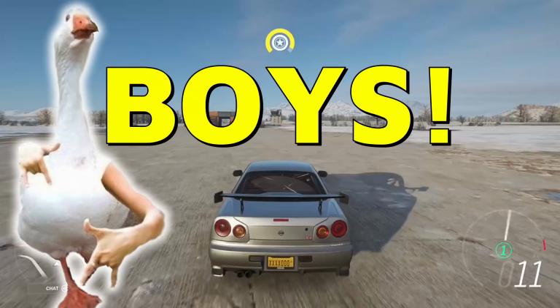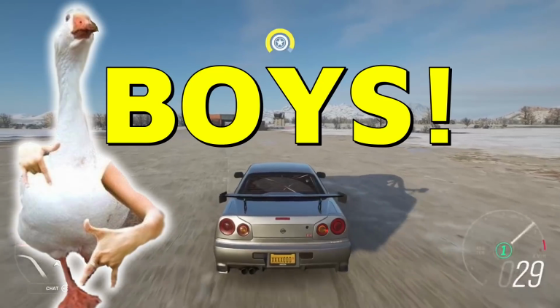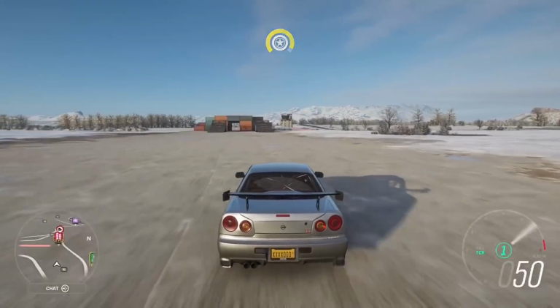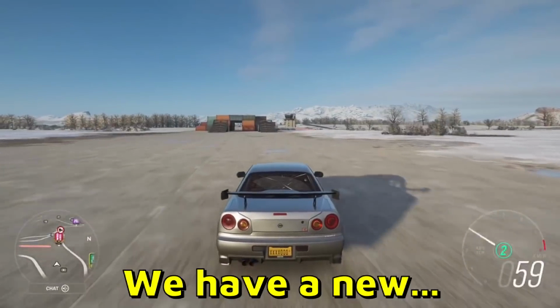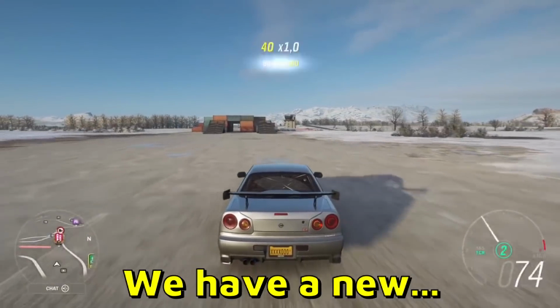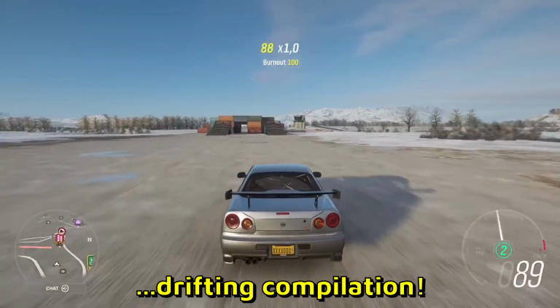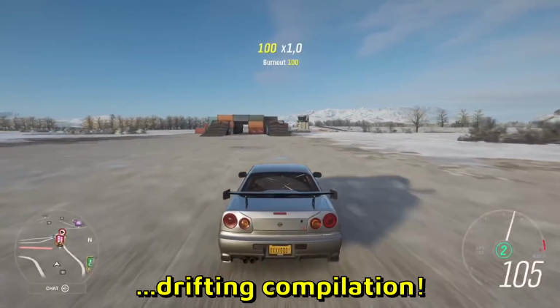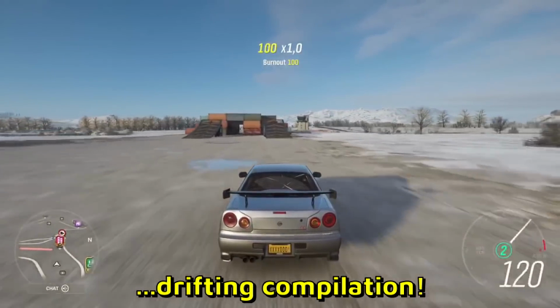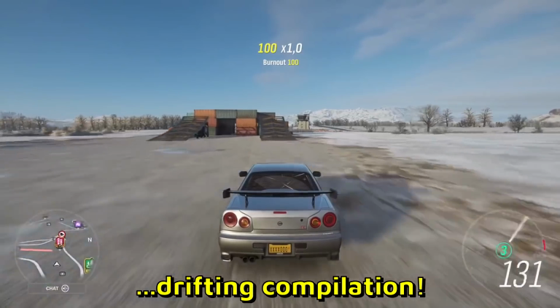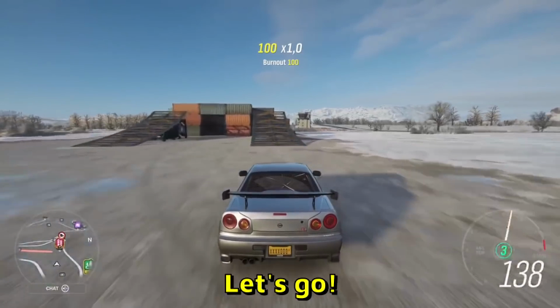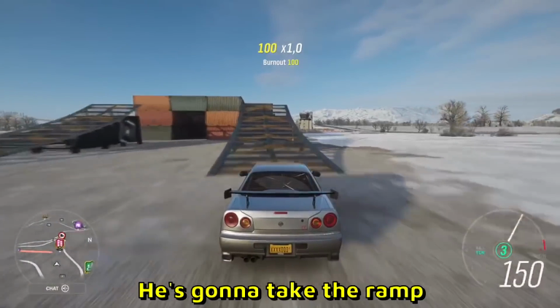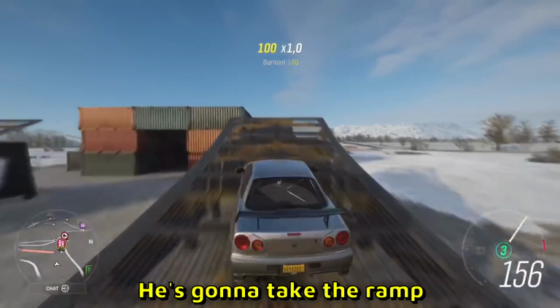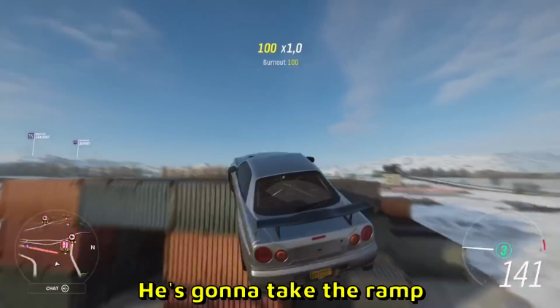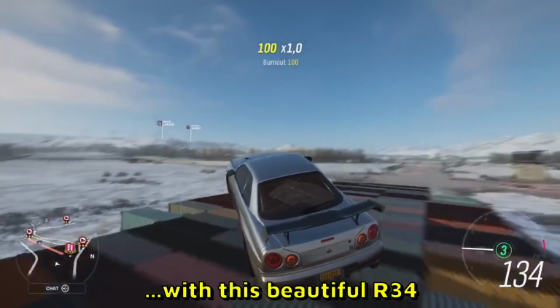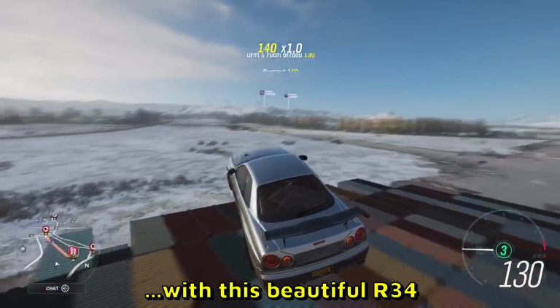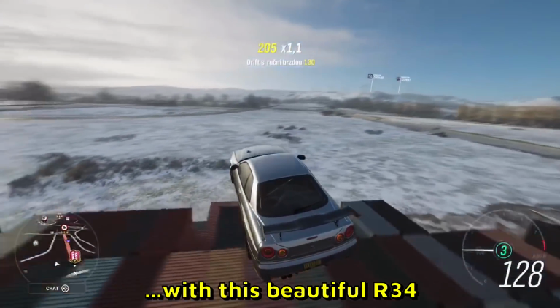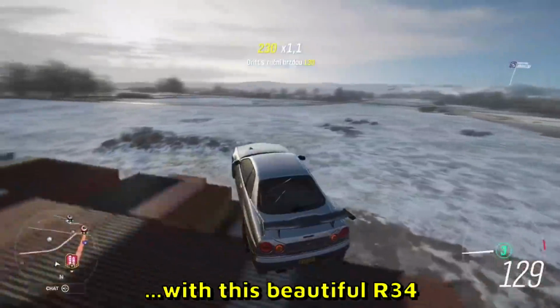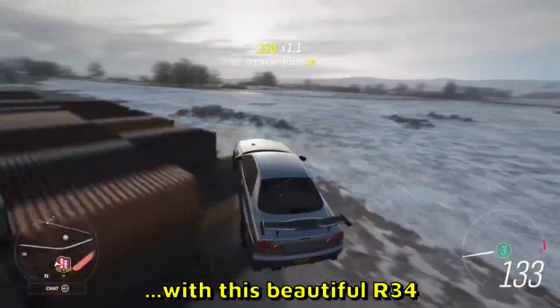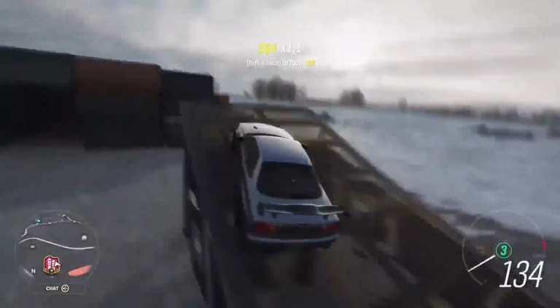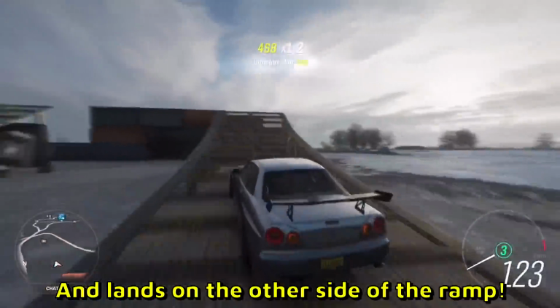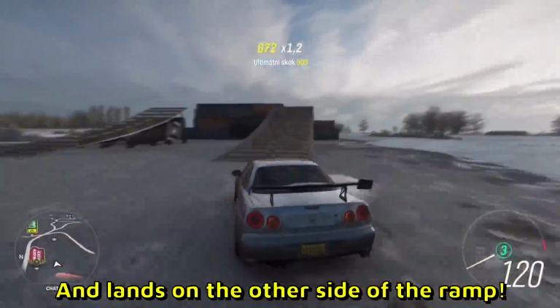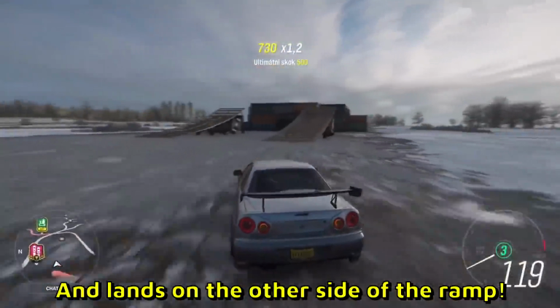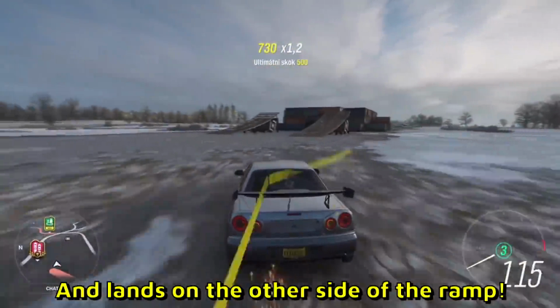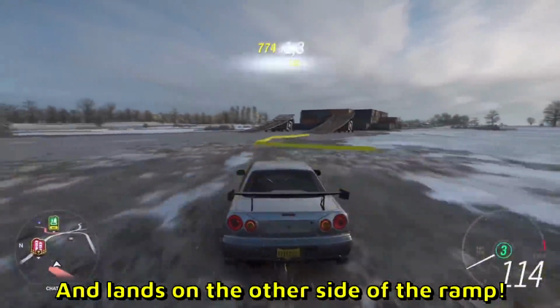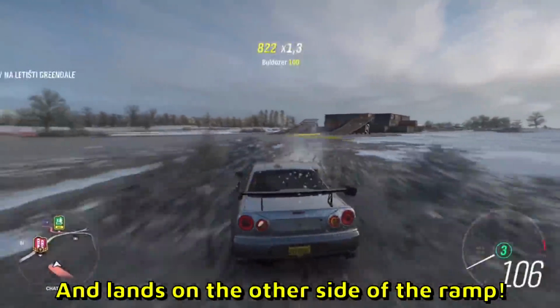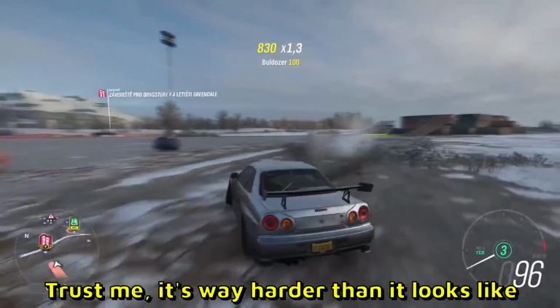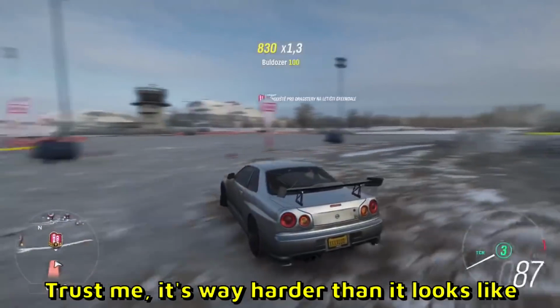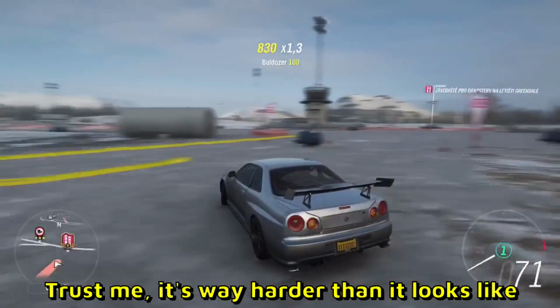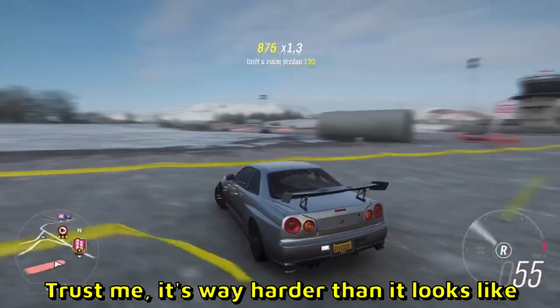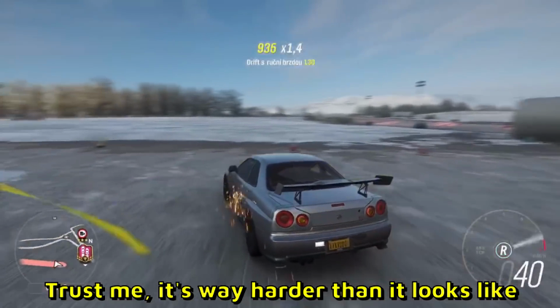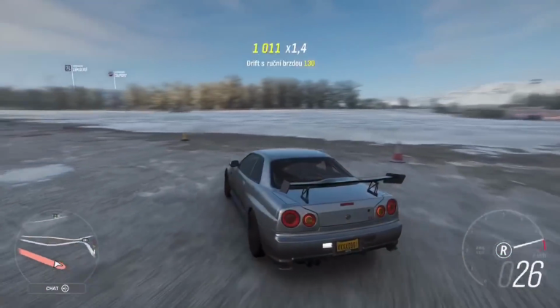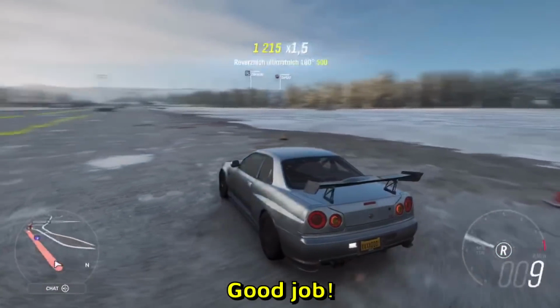Boys, we have a new drifting compilation, let's go. He's gonna take the ramp with this beautiful R34 and lands on the other side of the ramp. Trust me, it's way harder than it looks like. Good job.